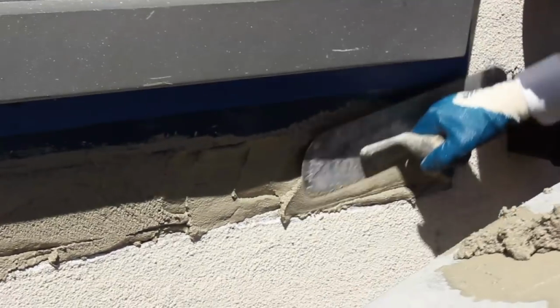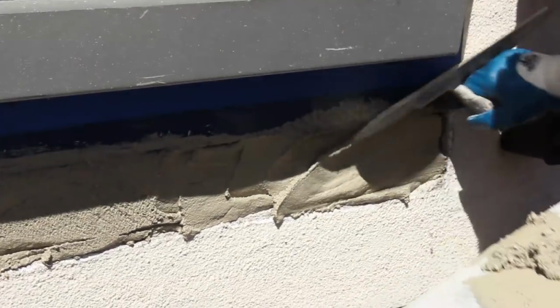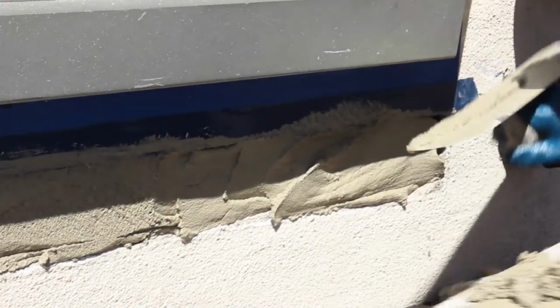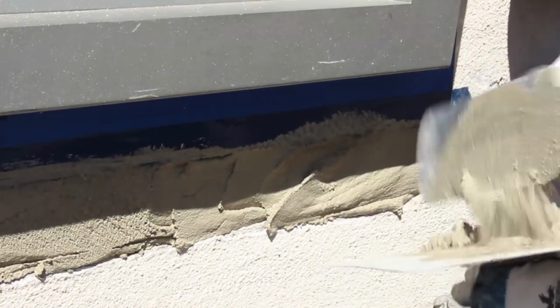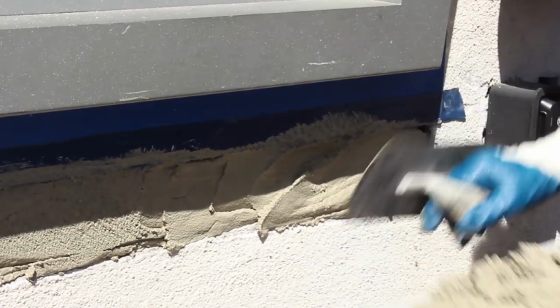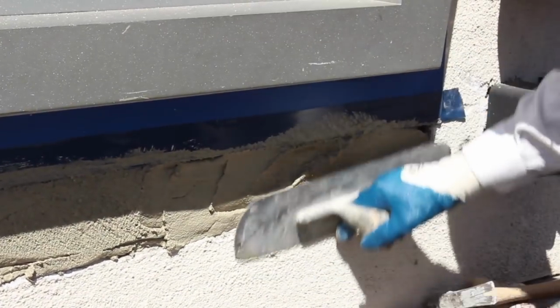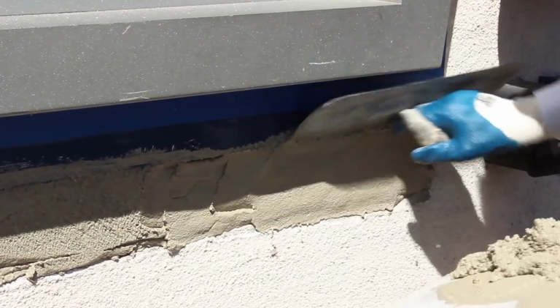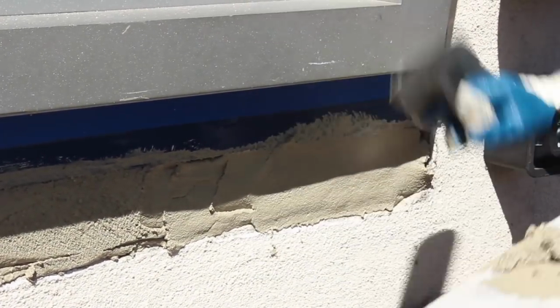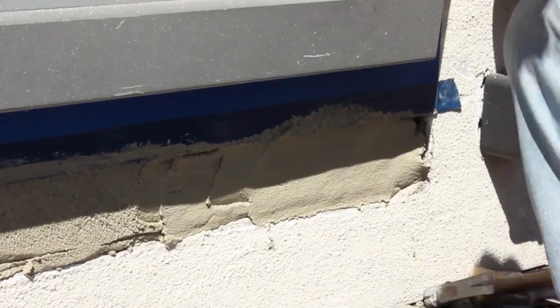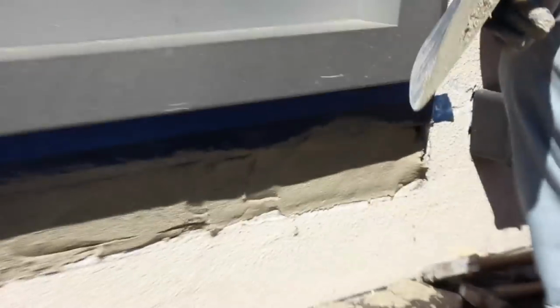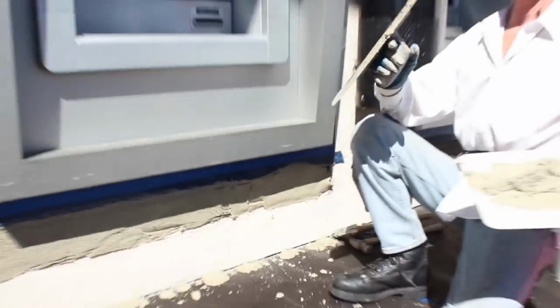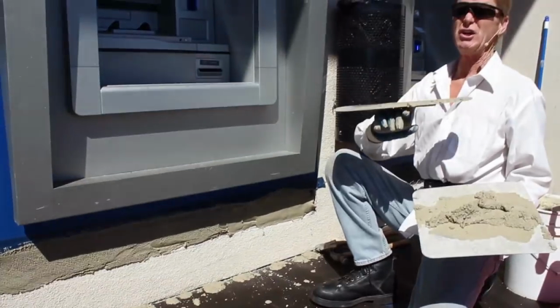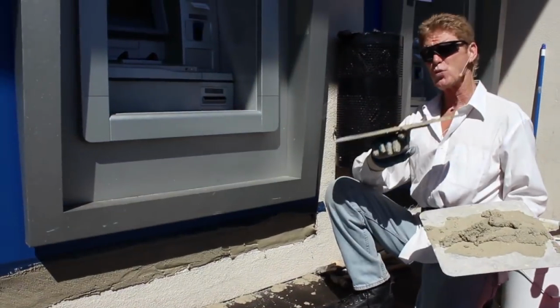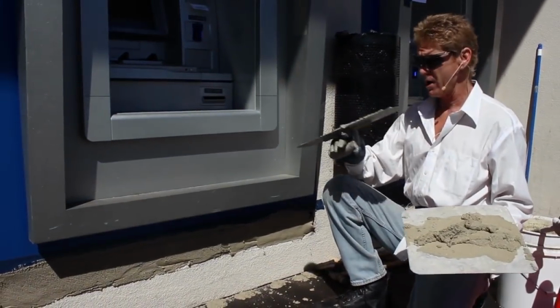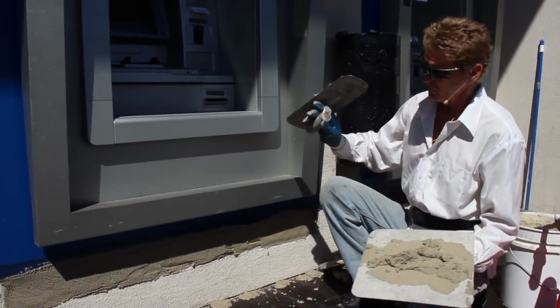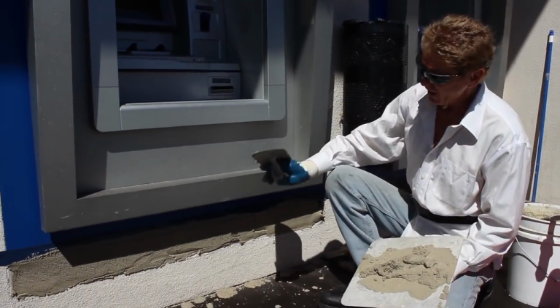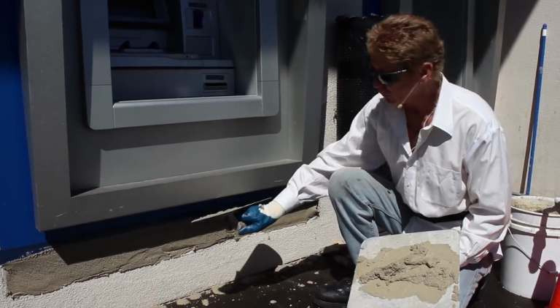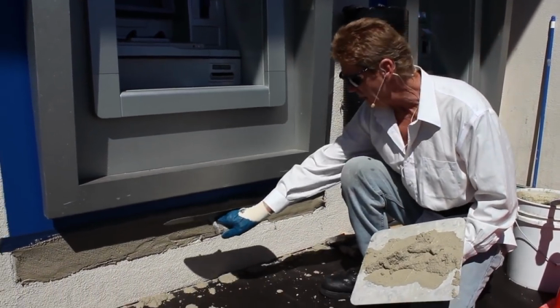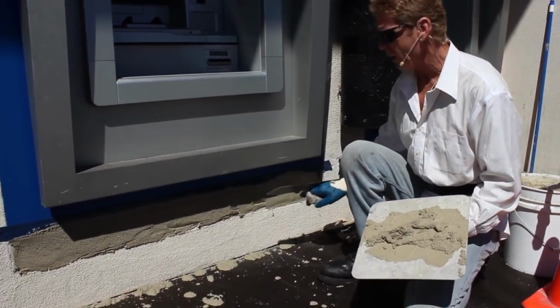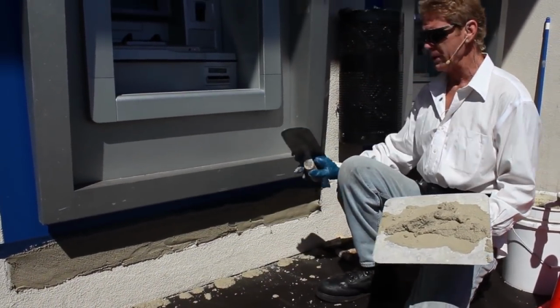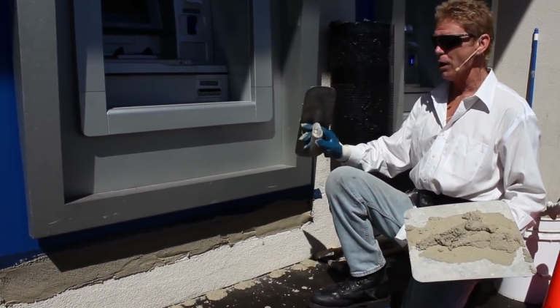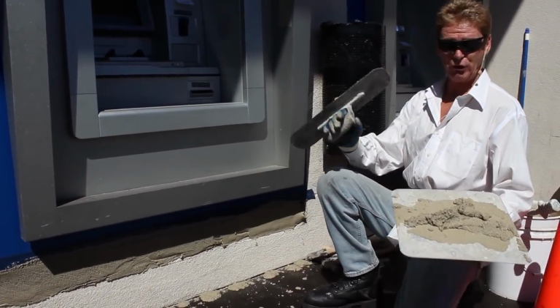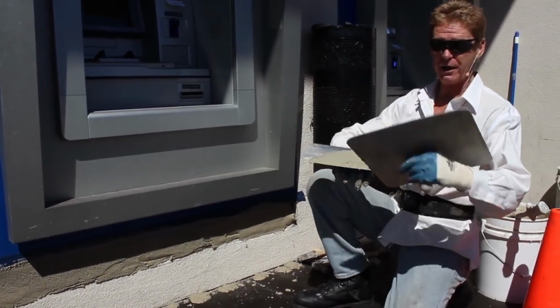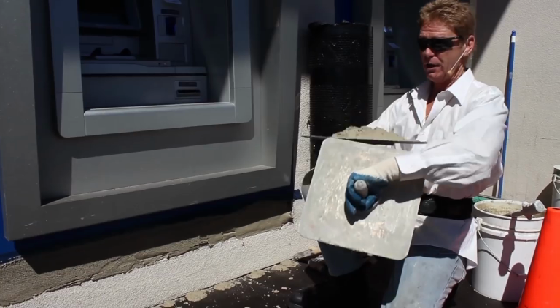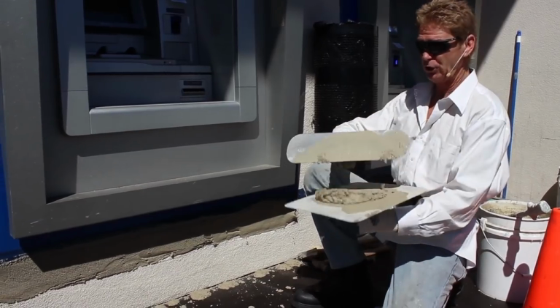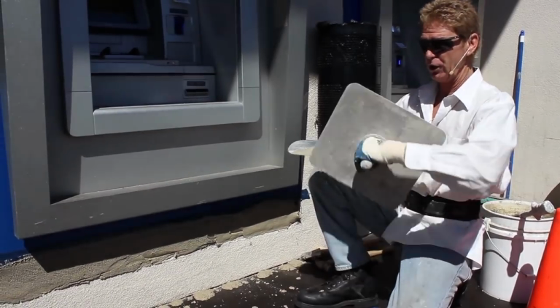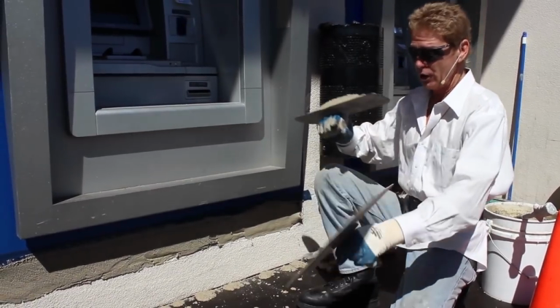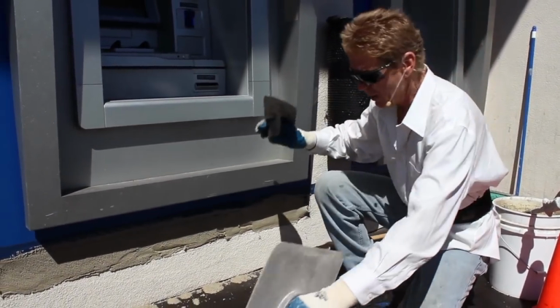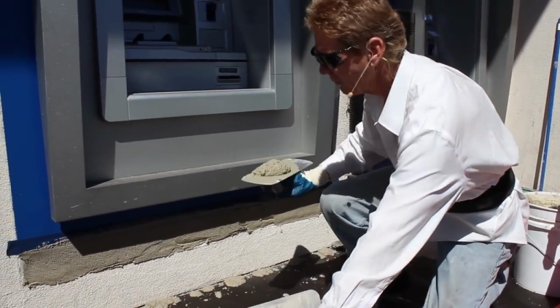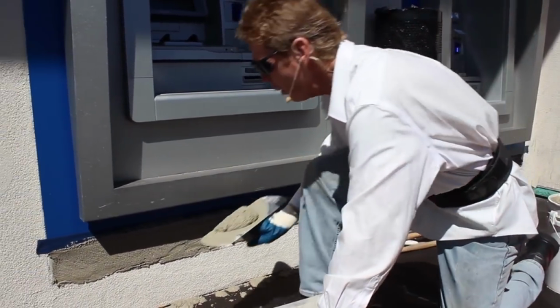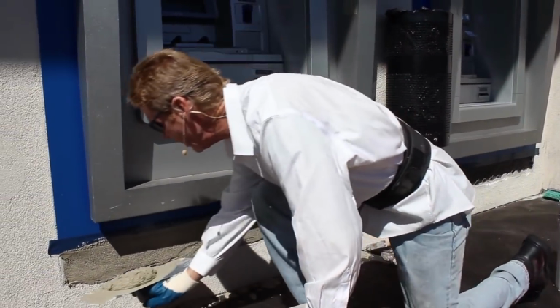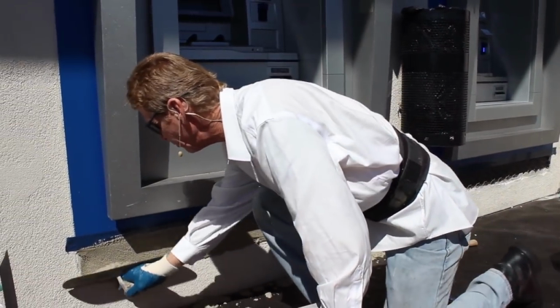What I'm doing is putting the first coat on. We are at about 95 degrees, which is rare. So the paper is absorbing all of the moisture out of this cement plaster.